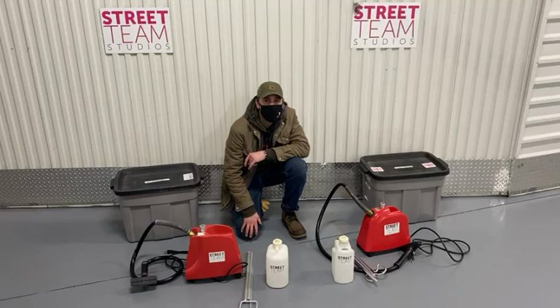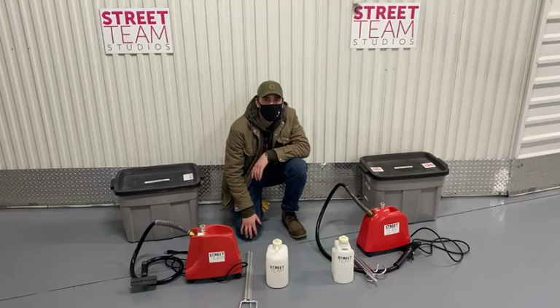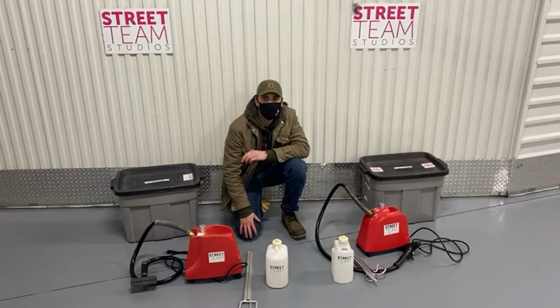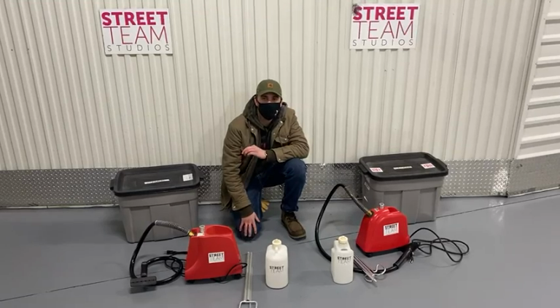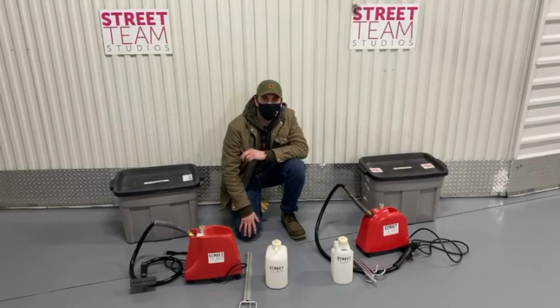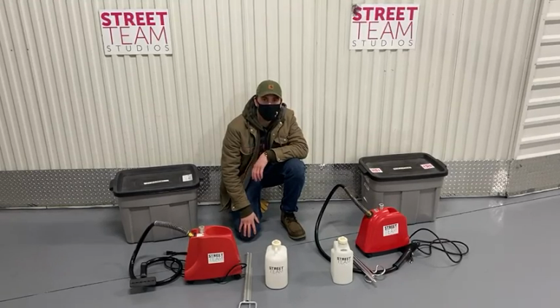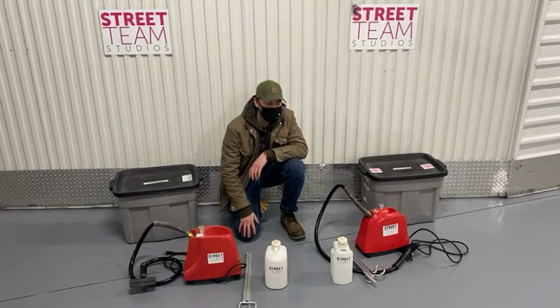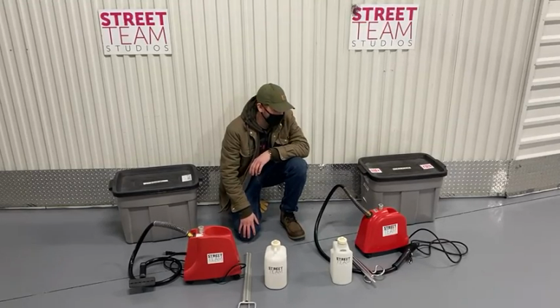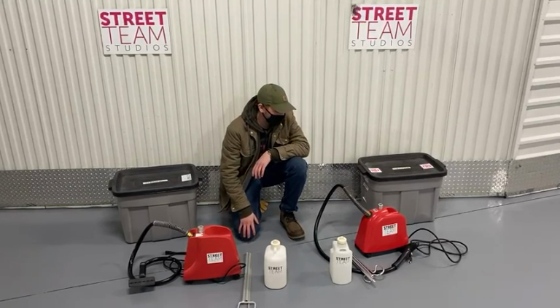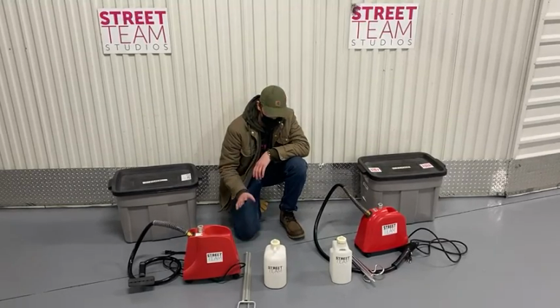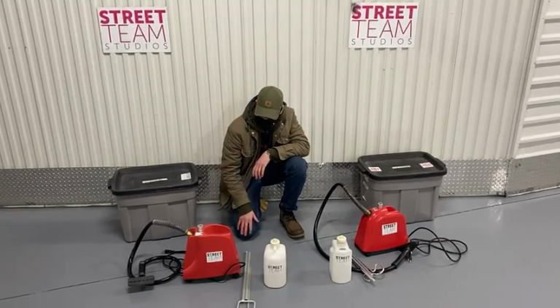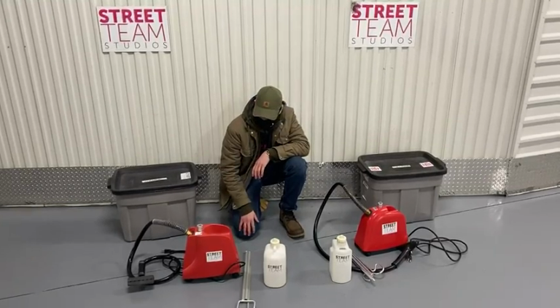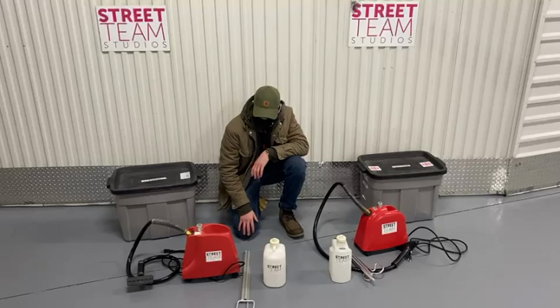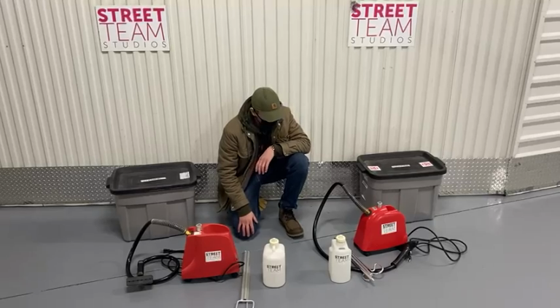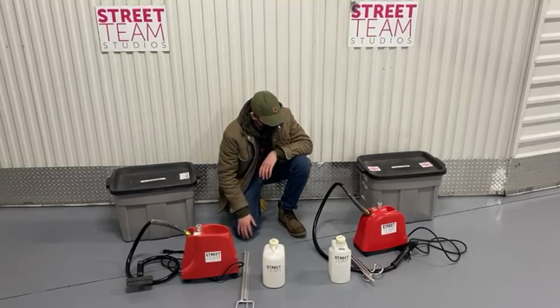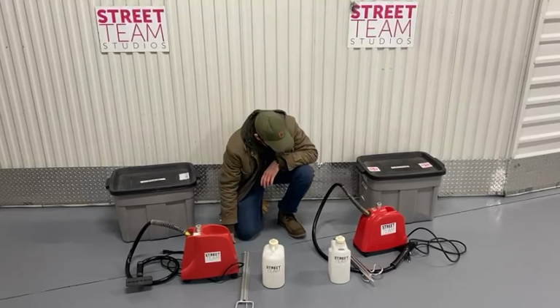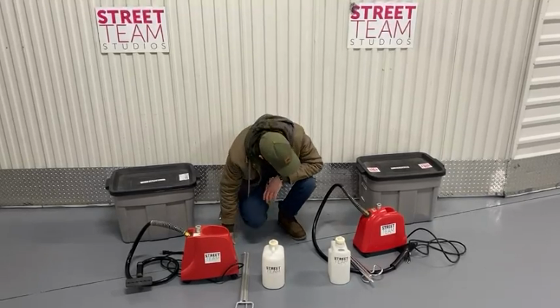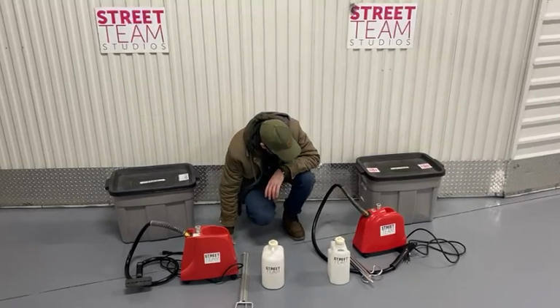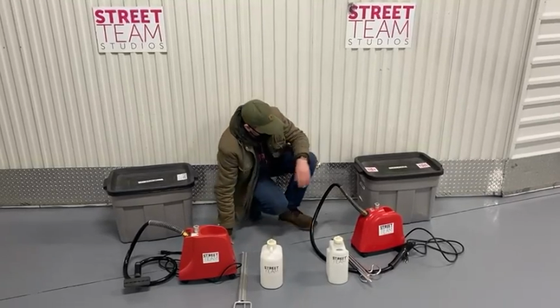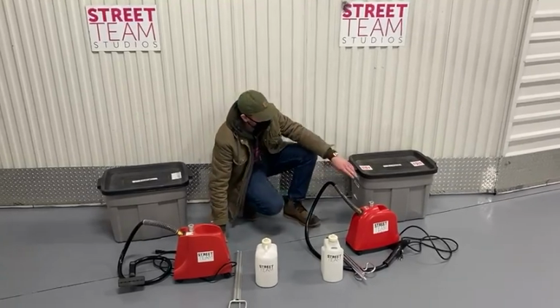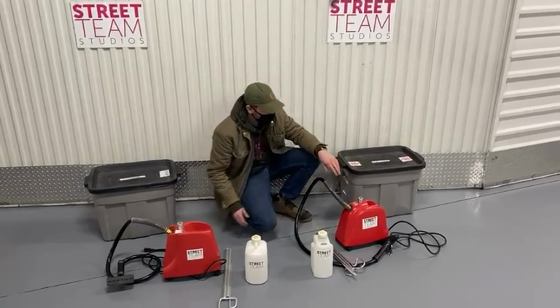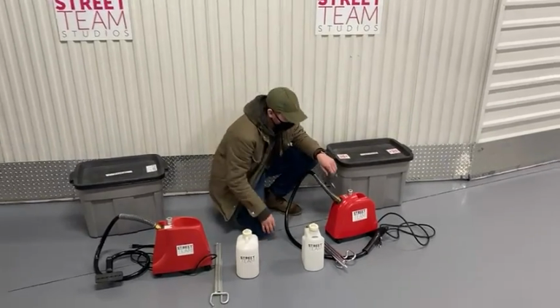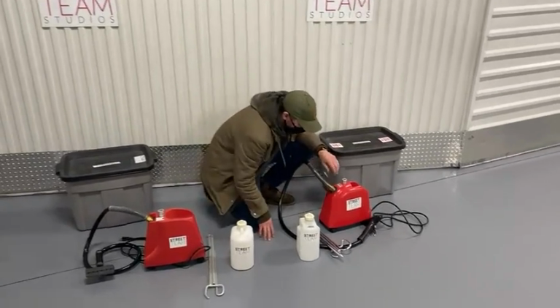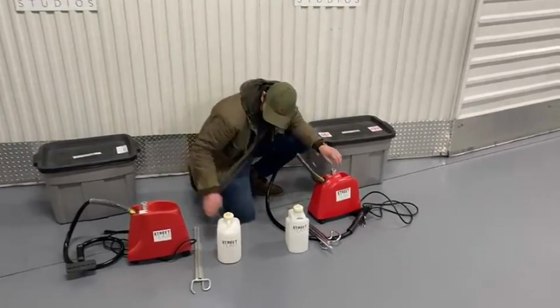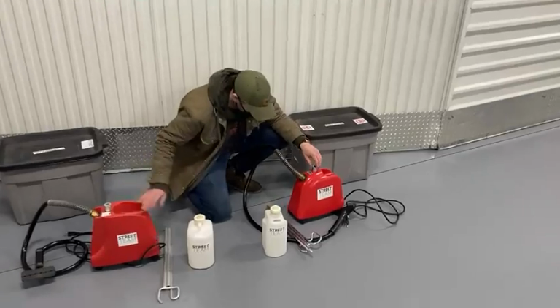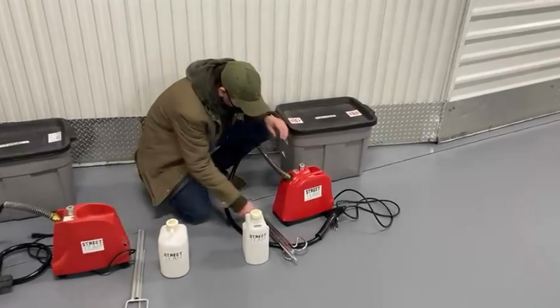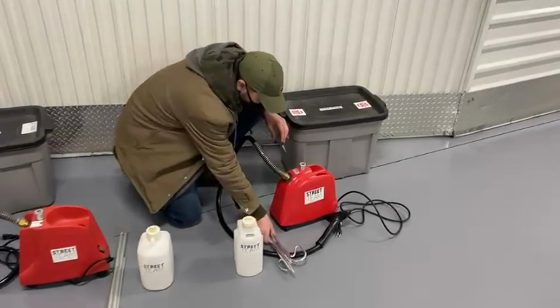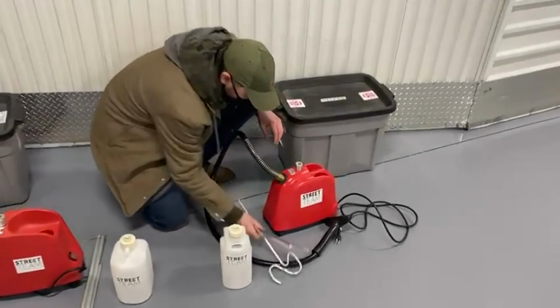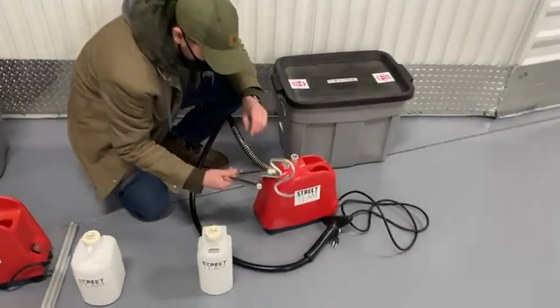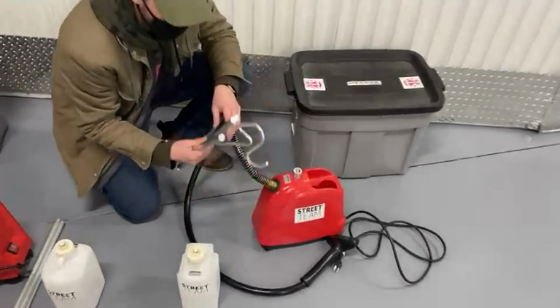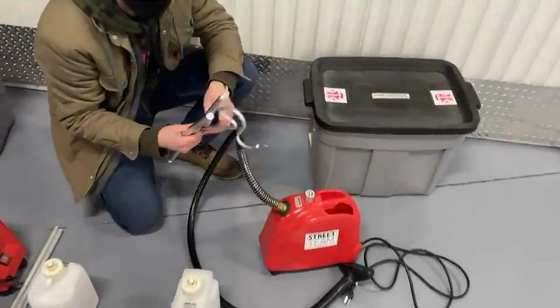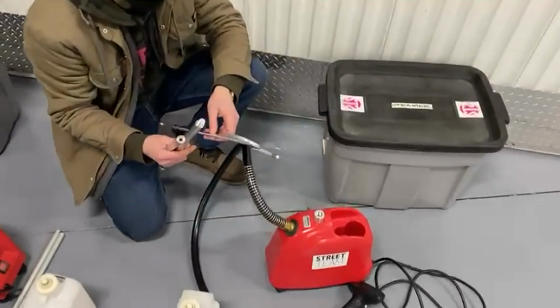Hey, All Column Street Team. I just want to give you a look at our two different models of steamers. The first one over here is a little bit more simple than this one. Neither of them are complicated.